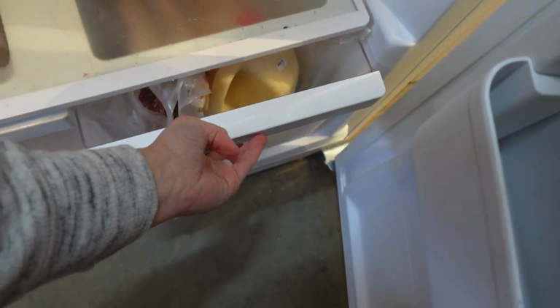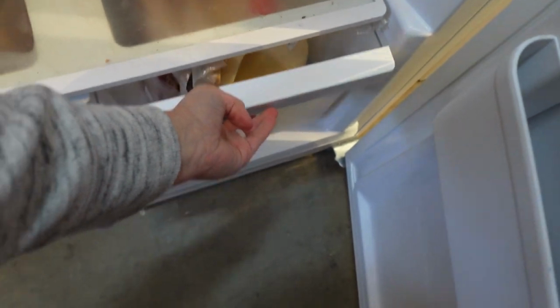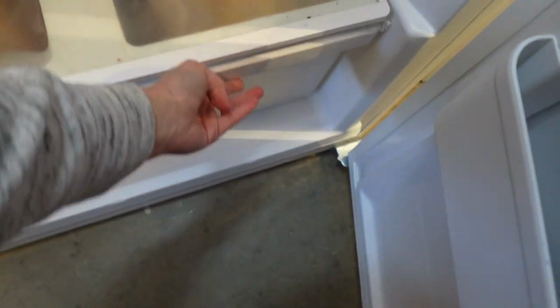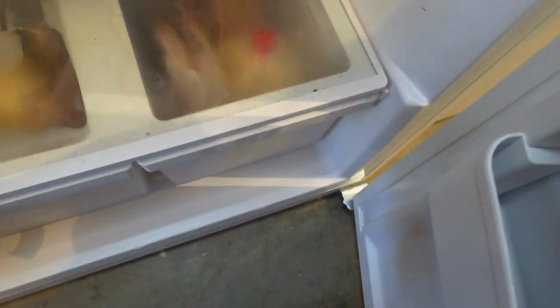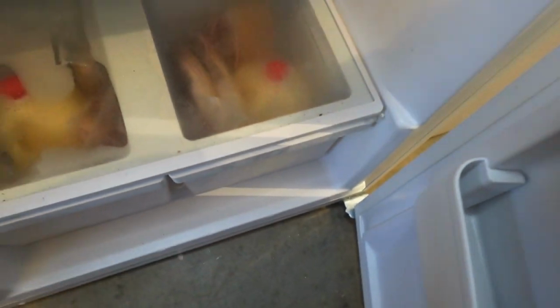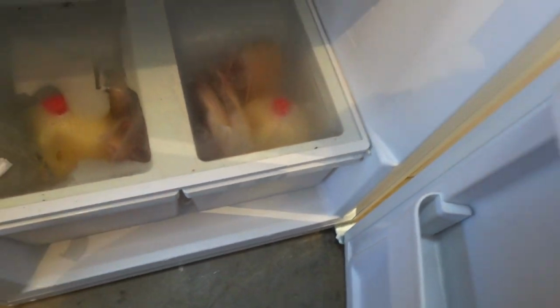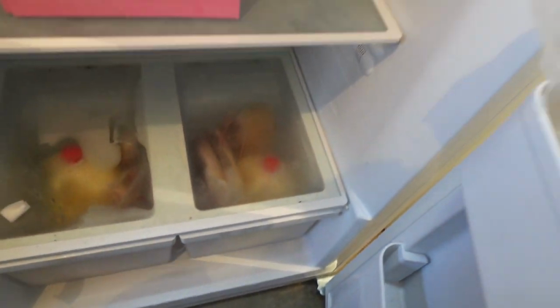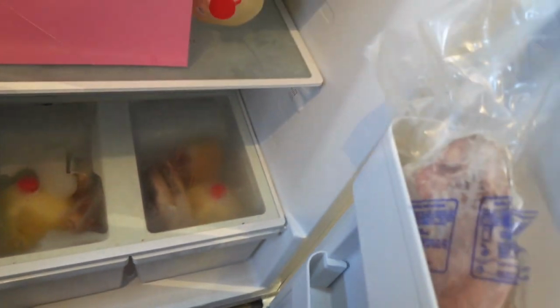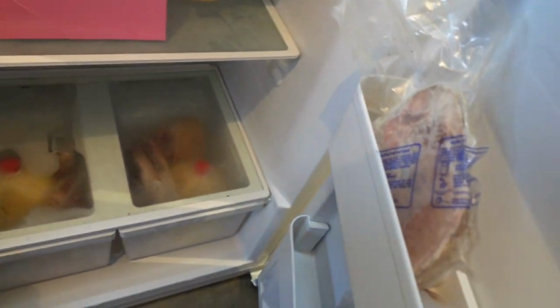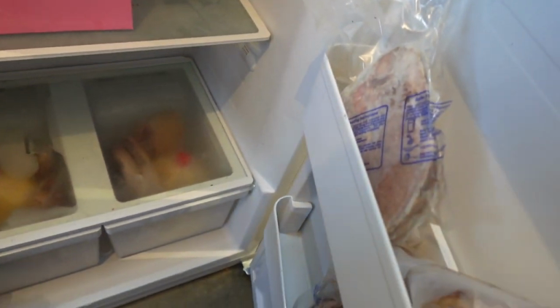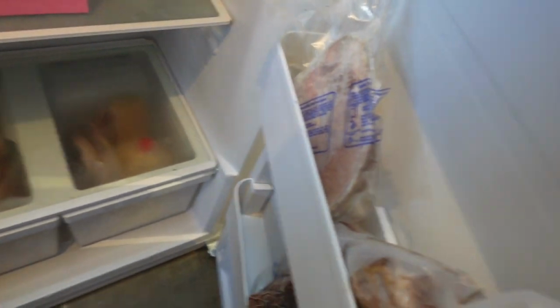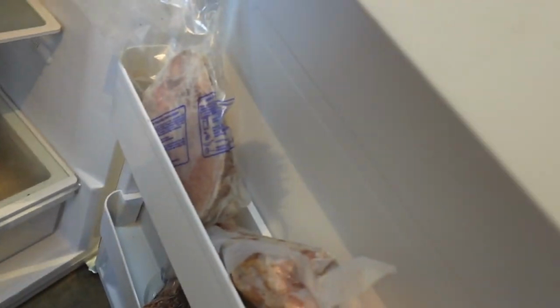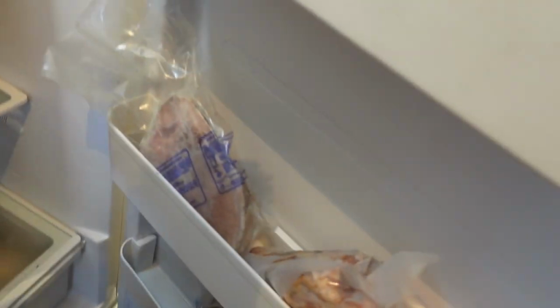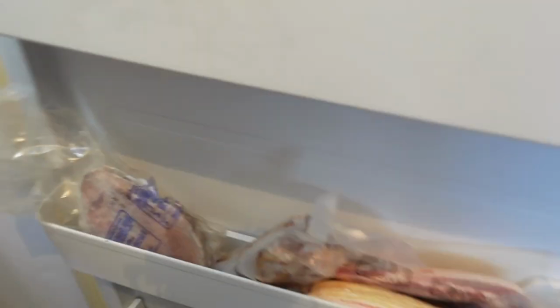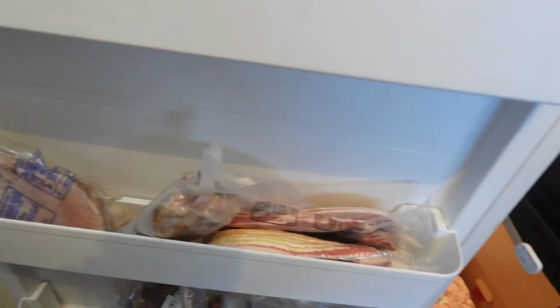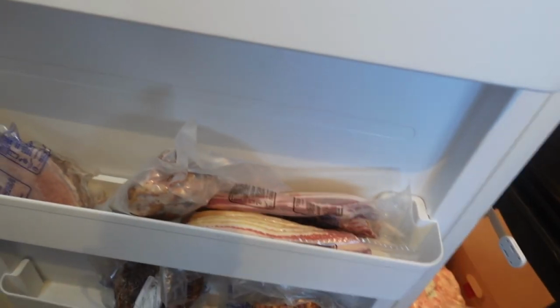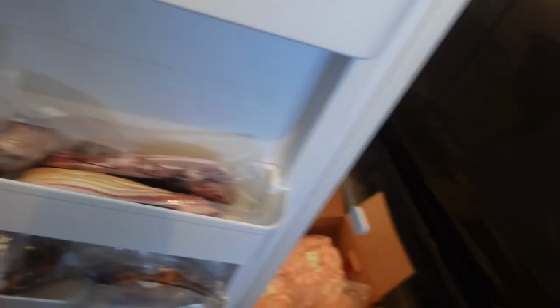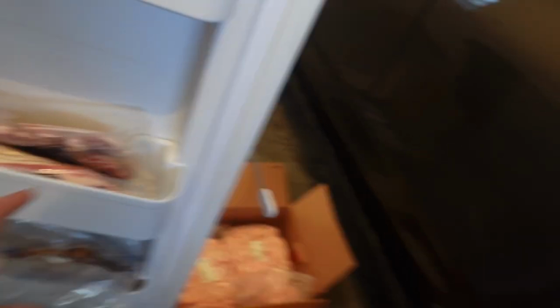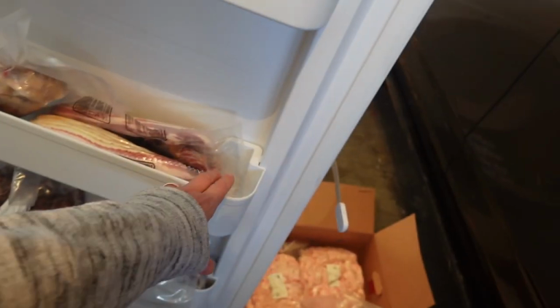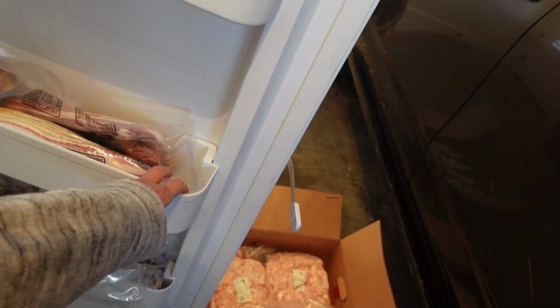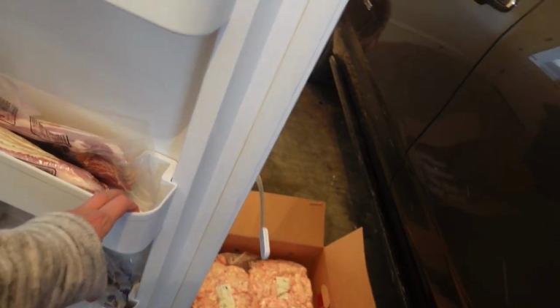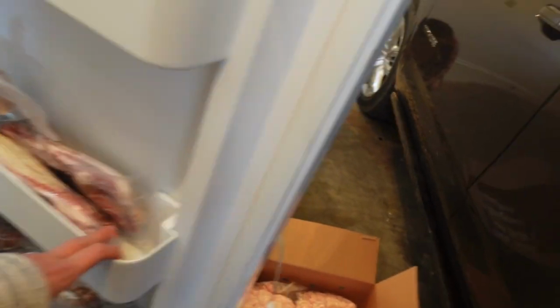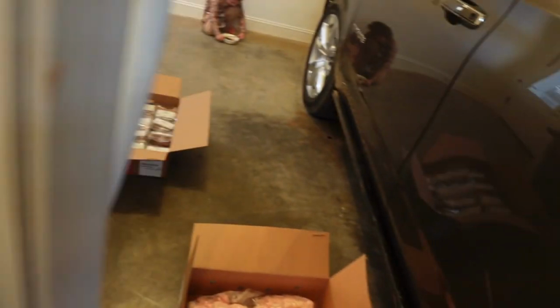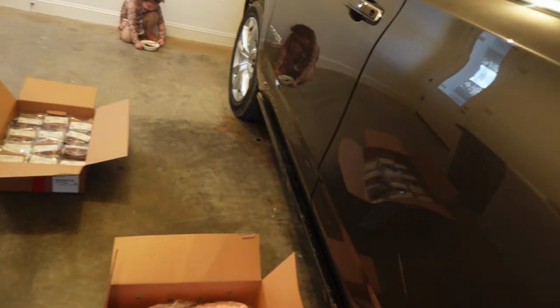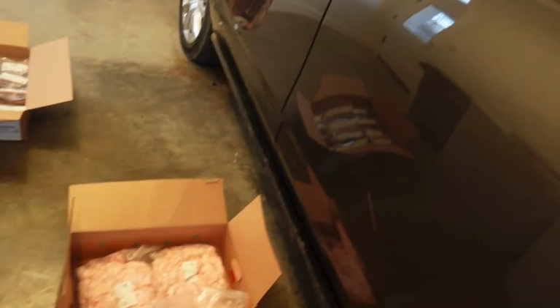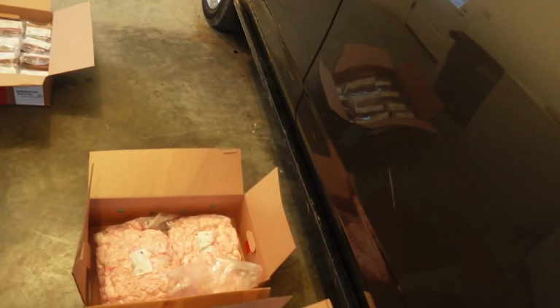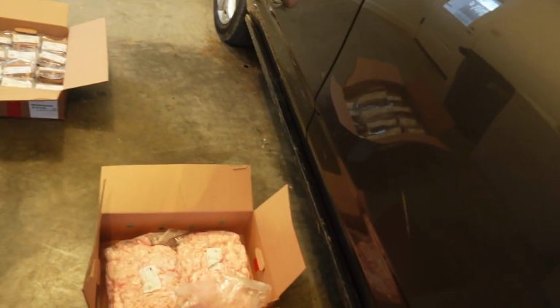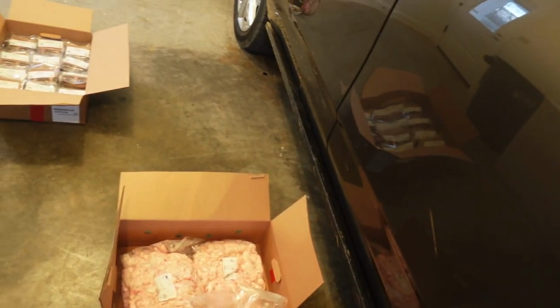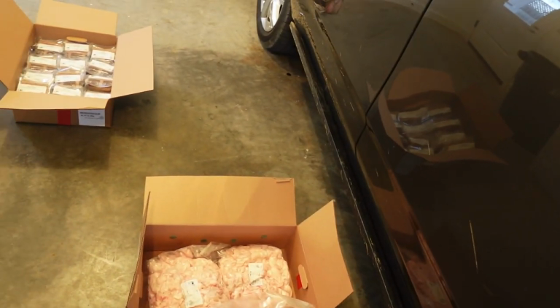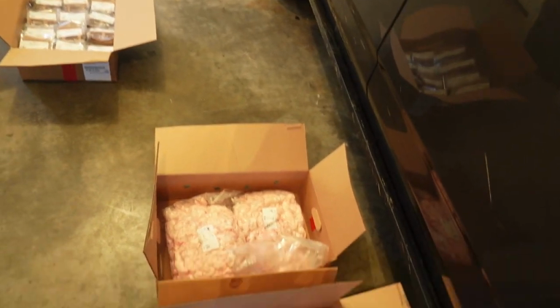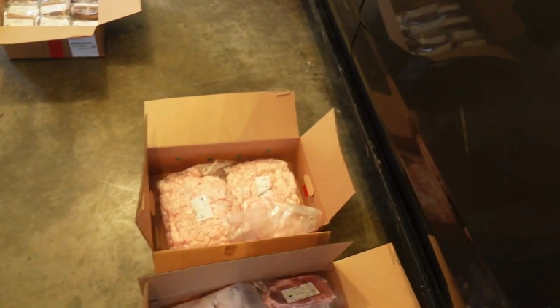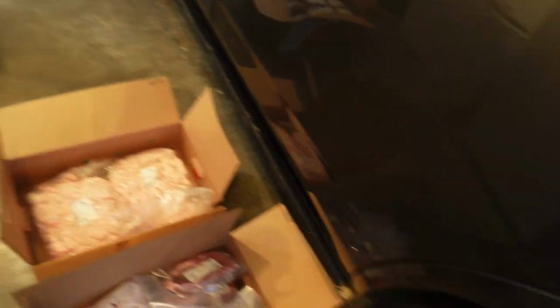I probably already don't have like 14 left, but it's really not as much bacon as I was hoping for. That's definitely not going to last that long.